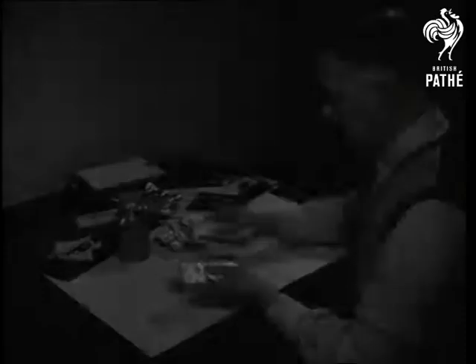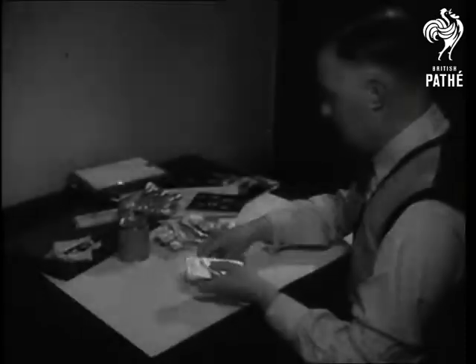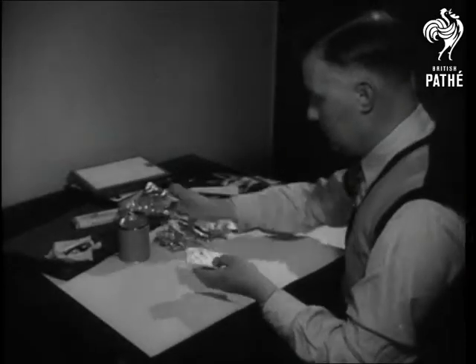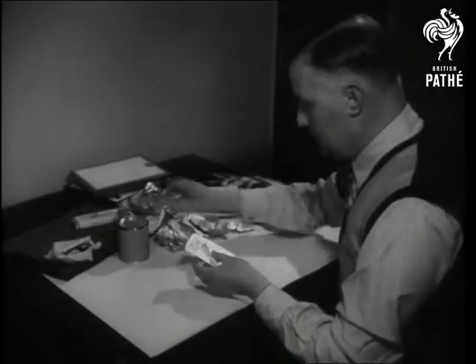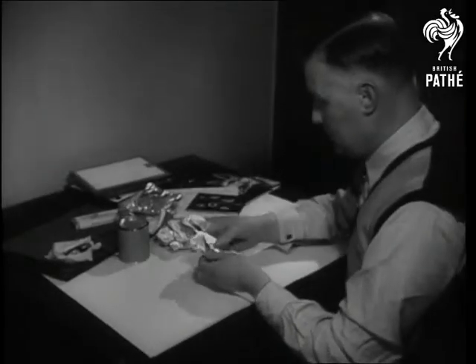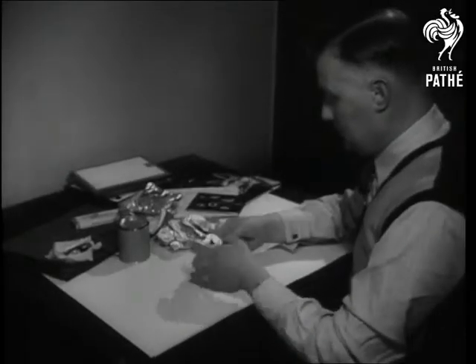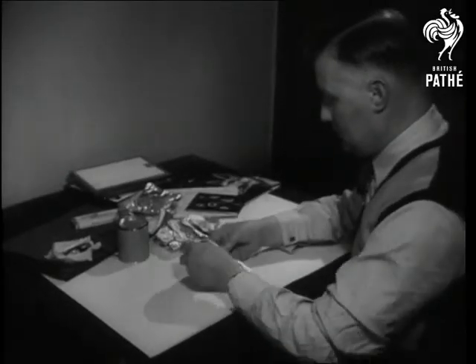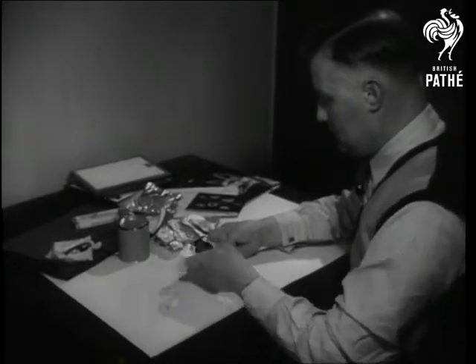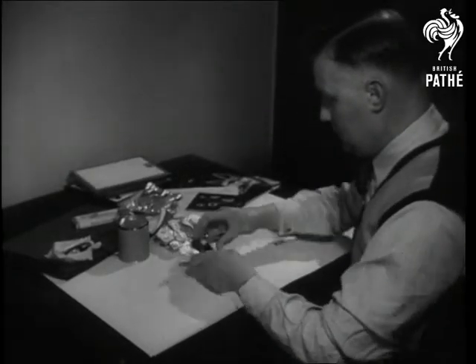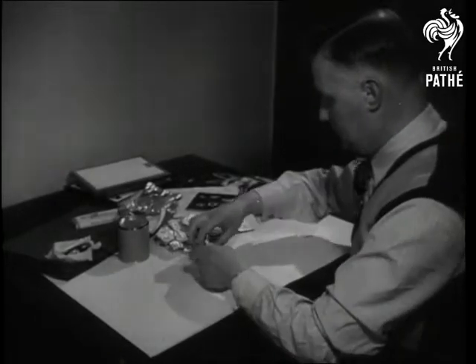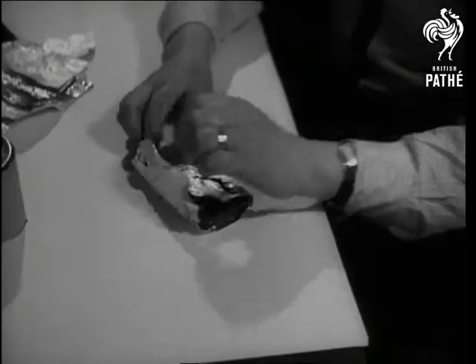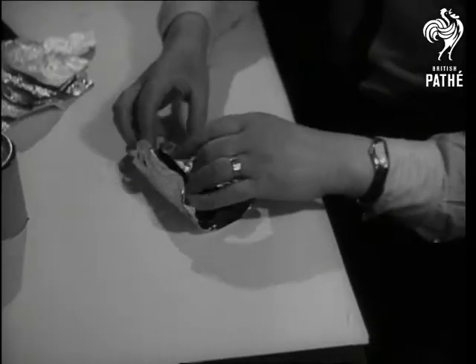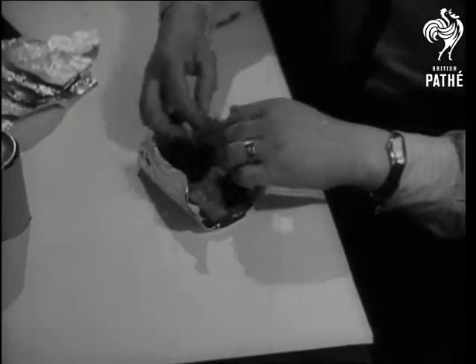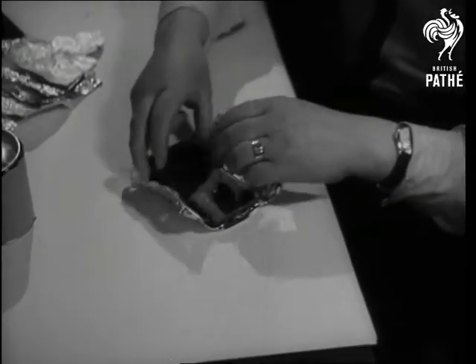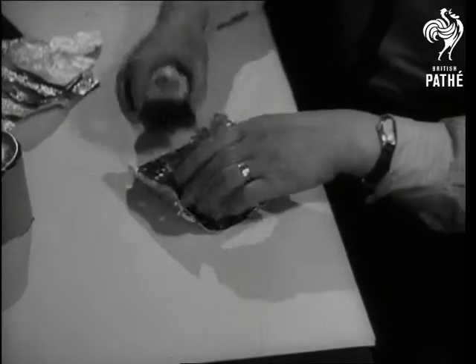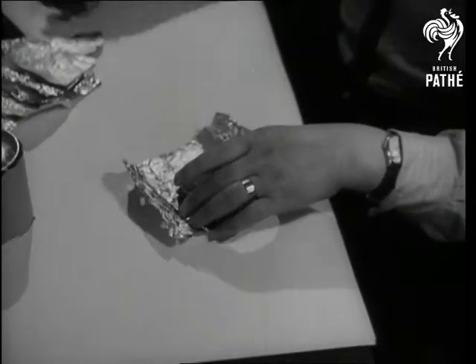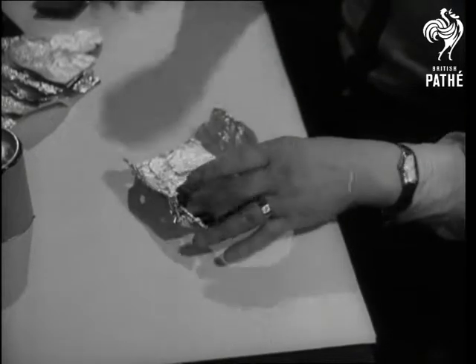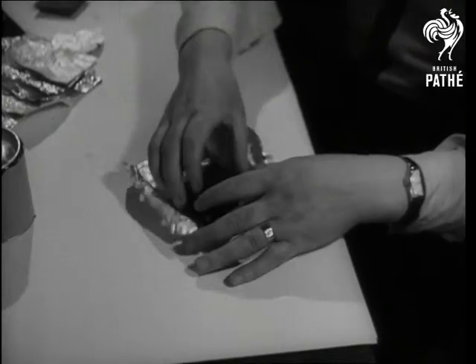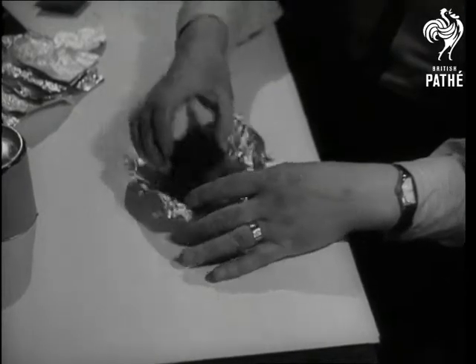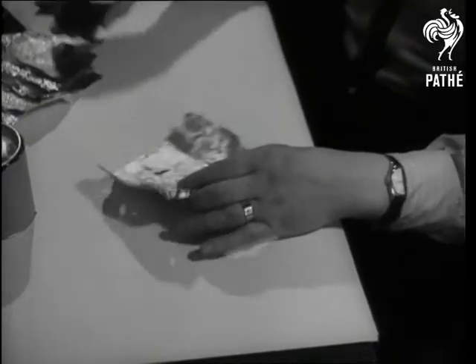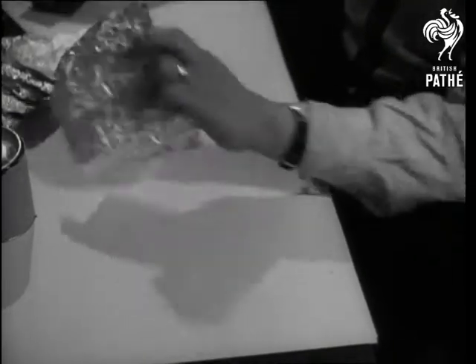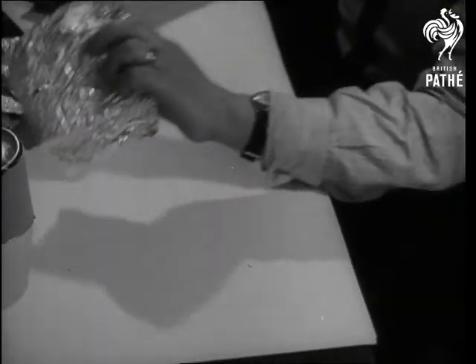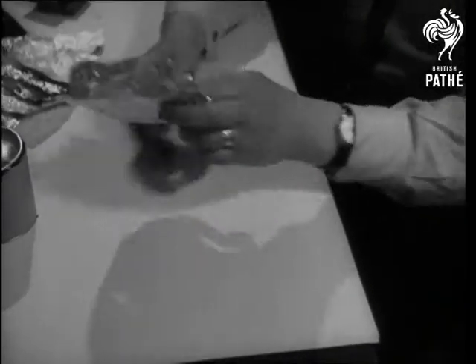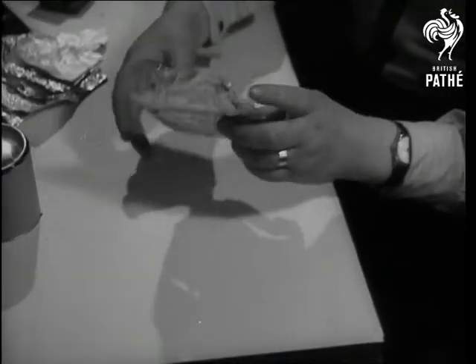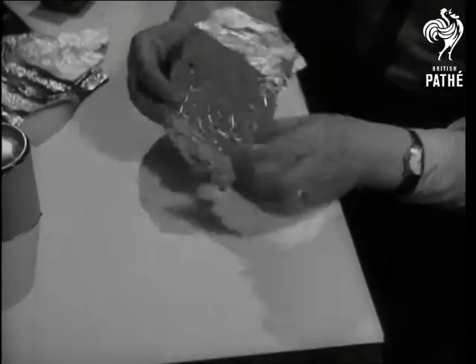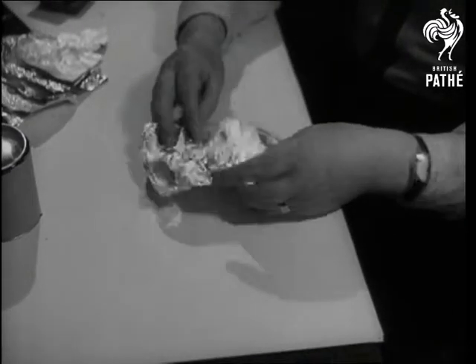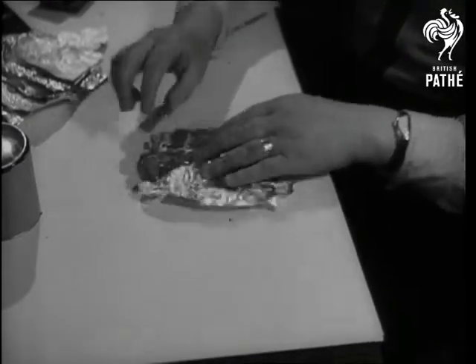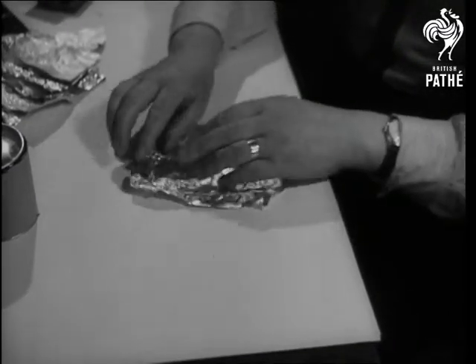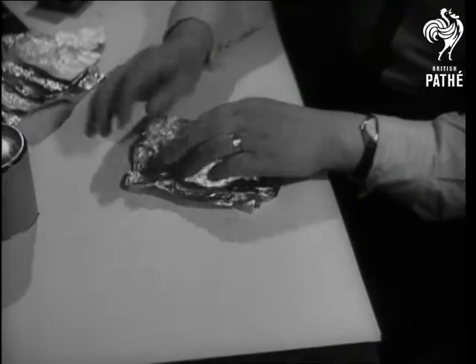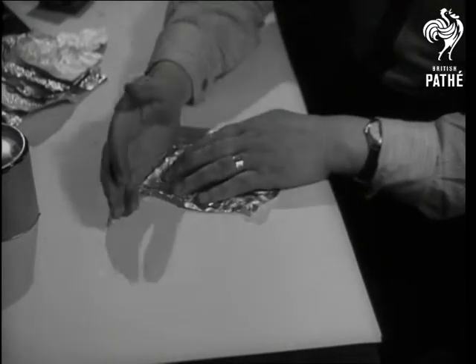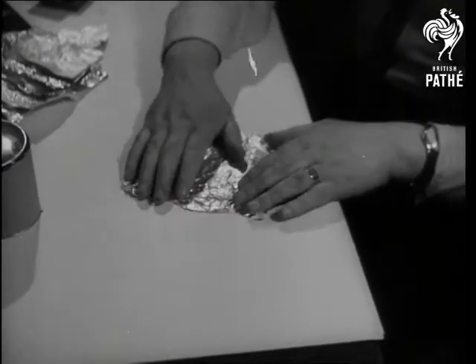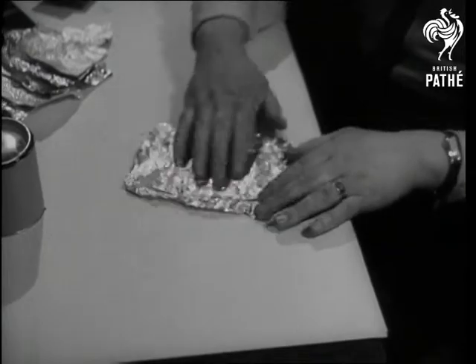When a man spends his sweet coupons on wrapping instead of the chocolate inside, he's either married or a collector of tin foil. But for Wilfred Perry of Chingford, silver paper is the basis of an art.